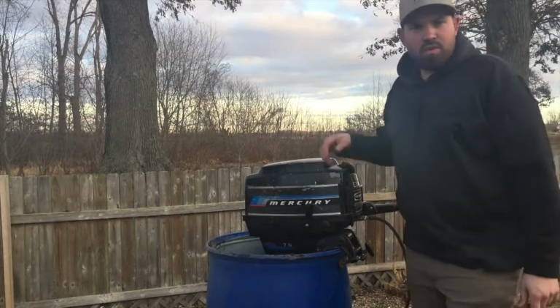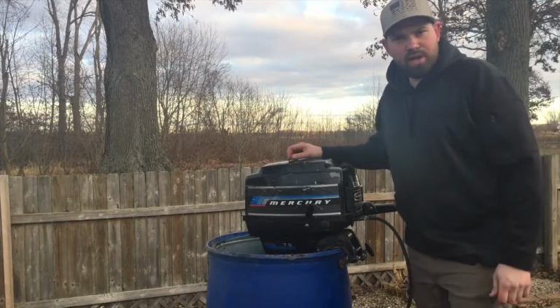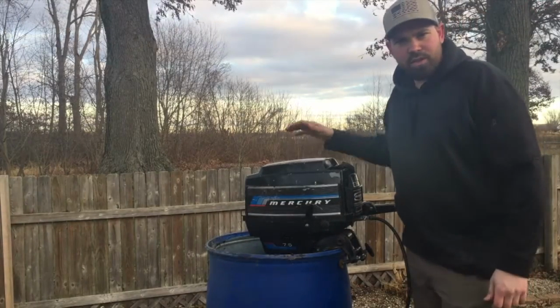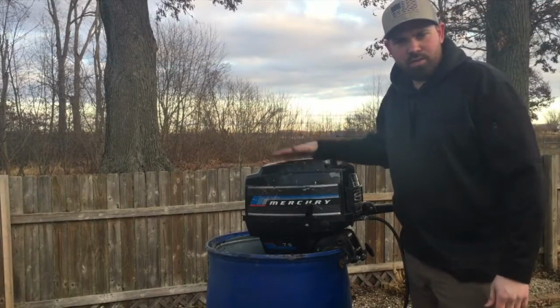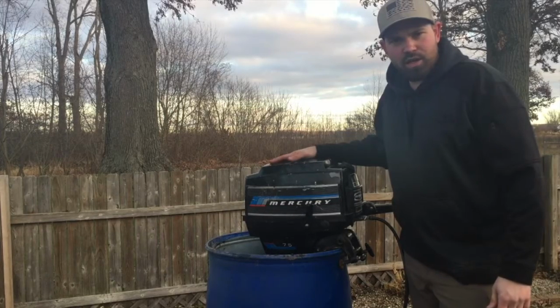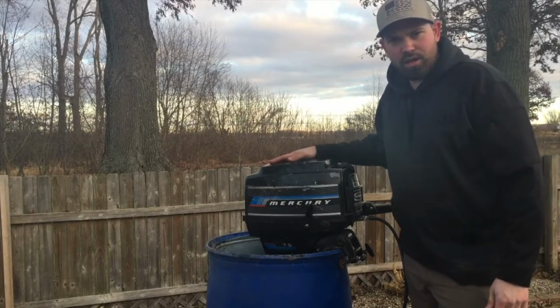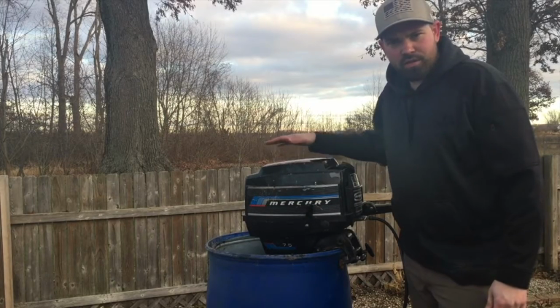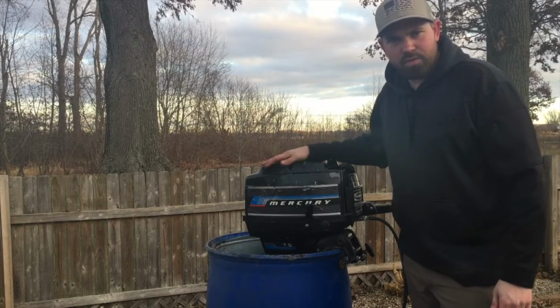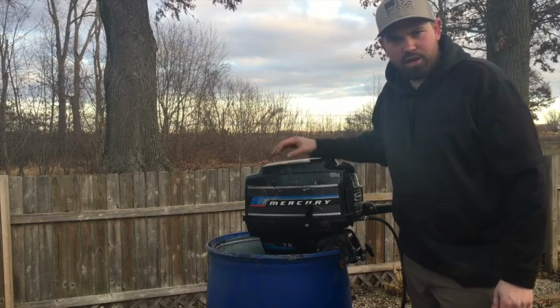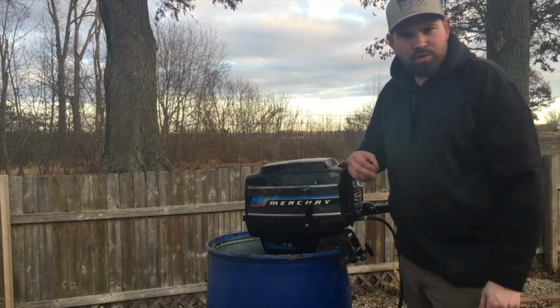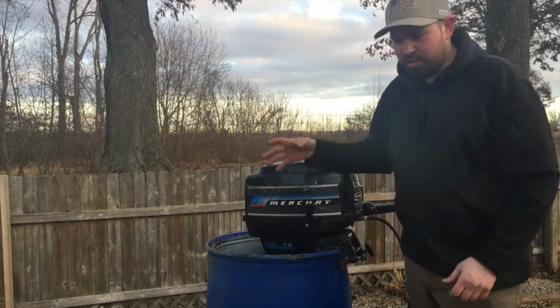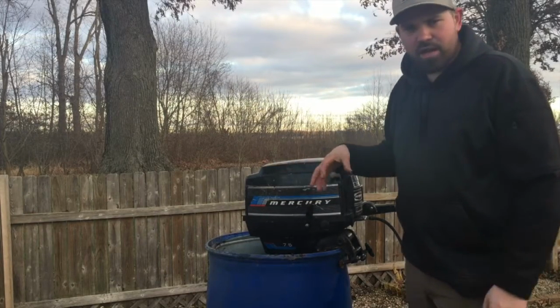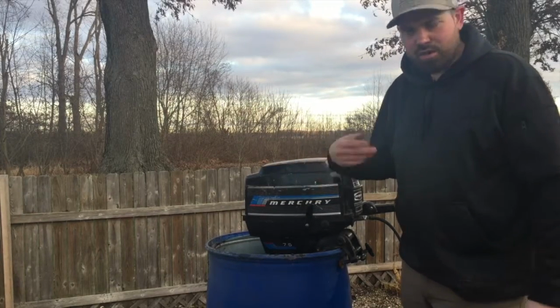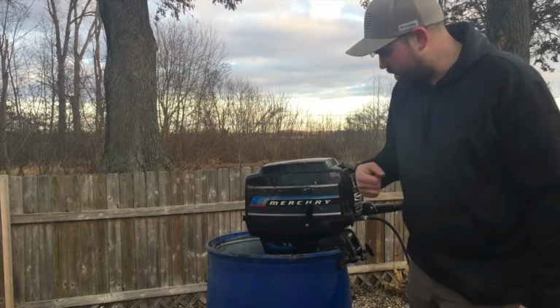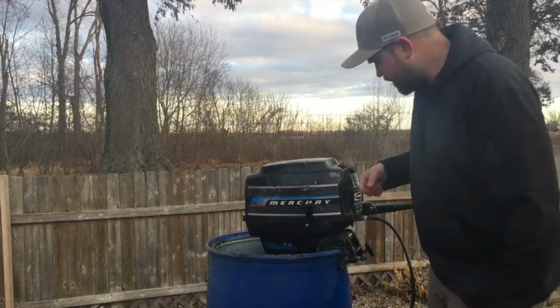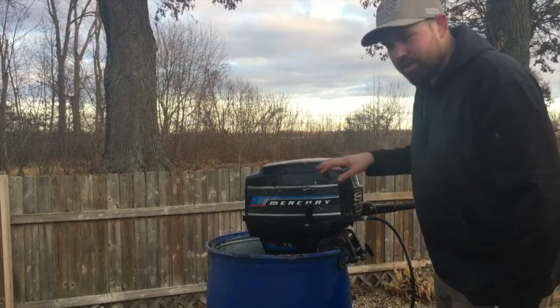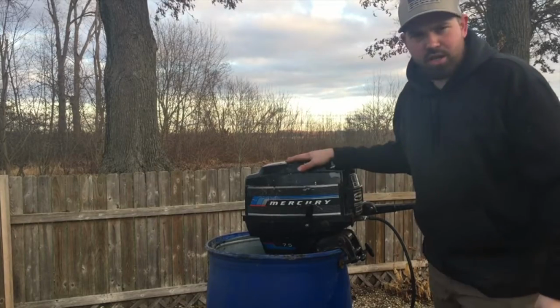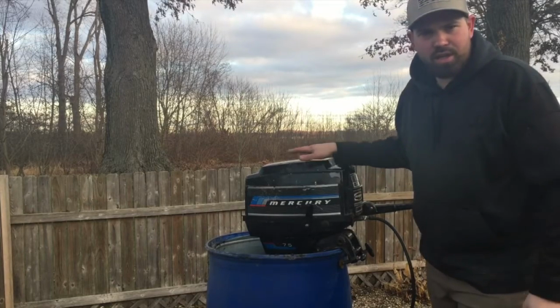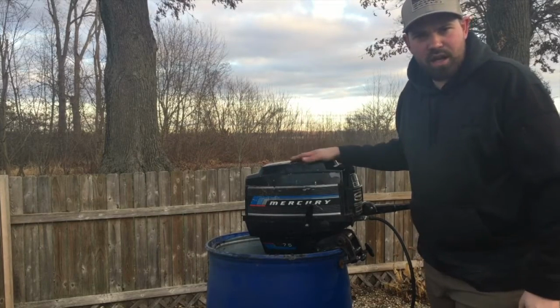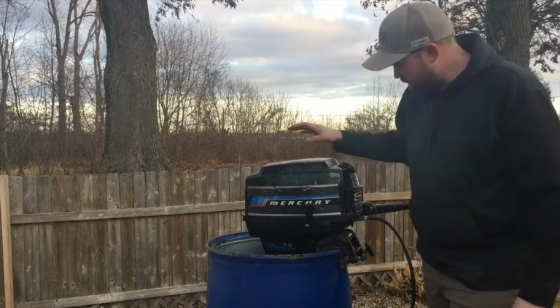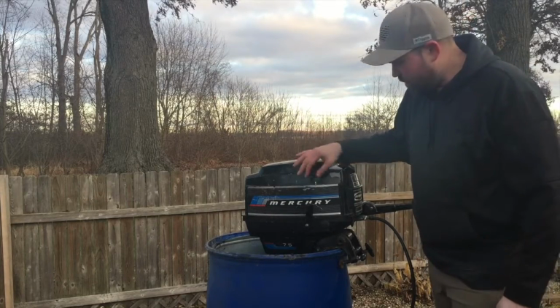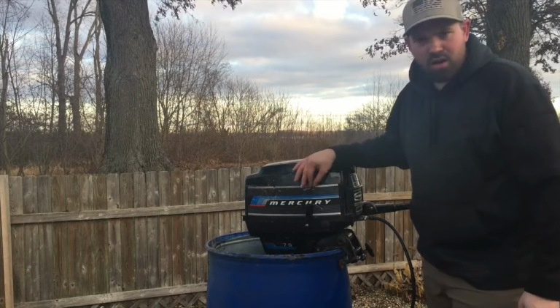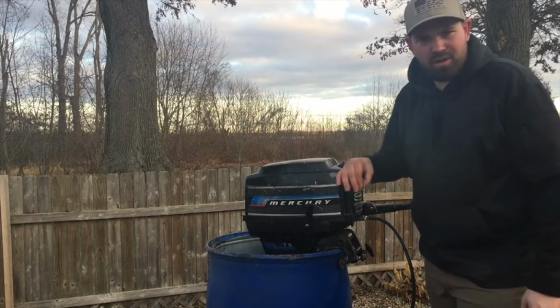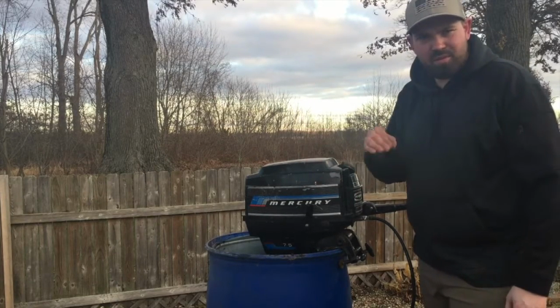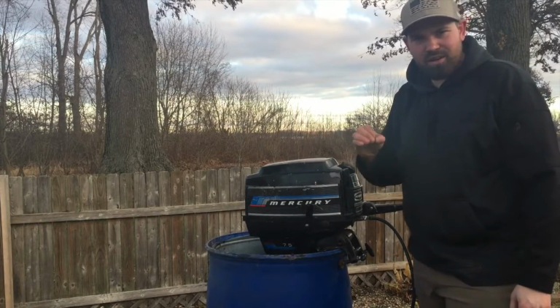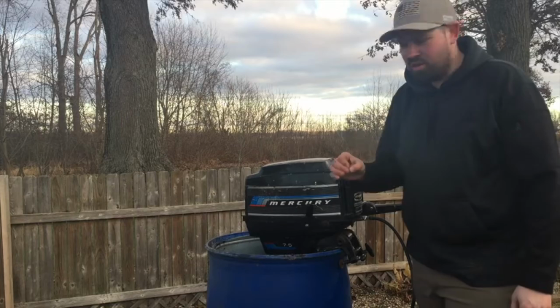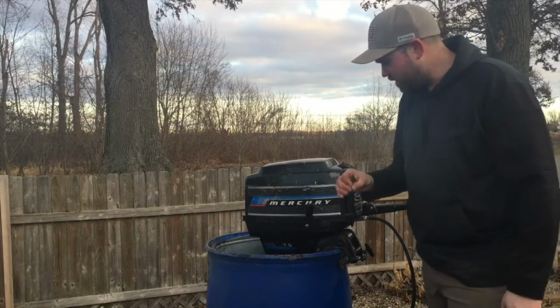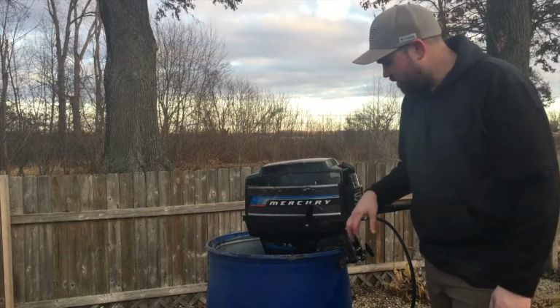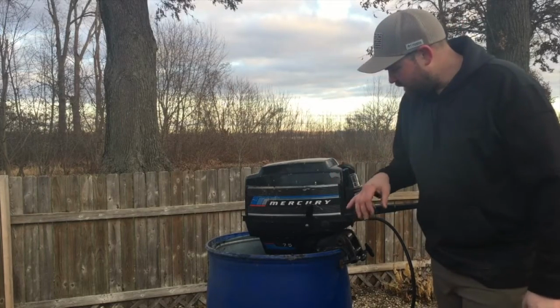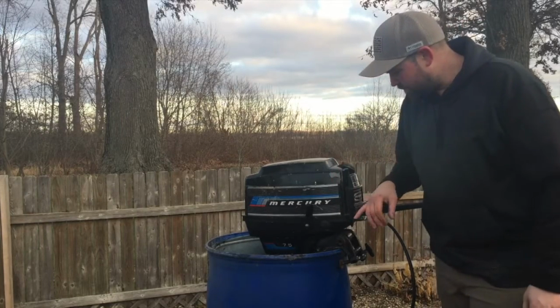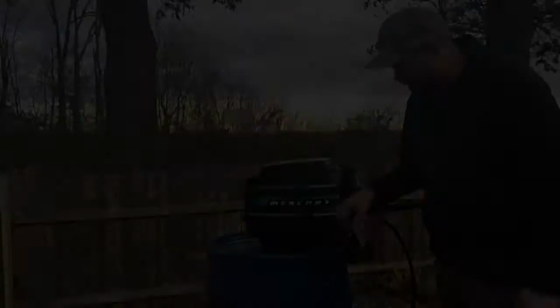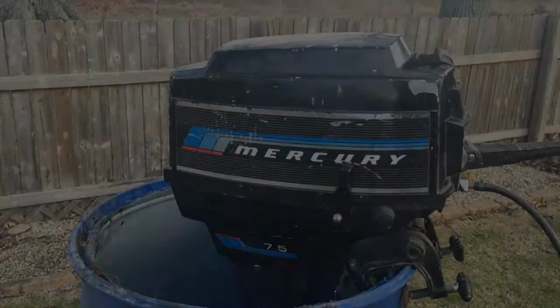Welcome back everybody. So we've replaced our impeller, we've checked our propeller, and removed all of the line that was stuck around the shaft. So let's get it started up and let's see how she pumps water — before it pumped very little to no water — so let's go check it out.